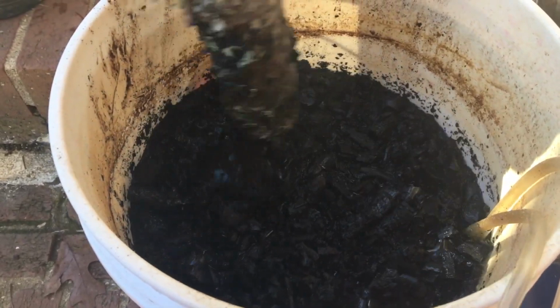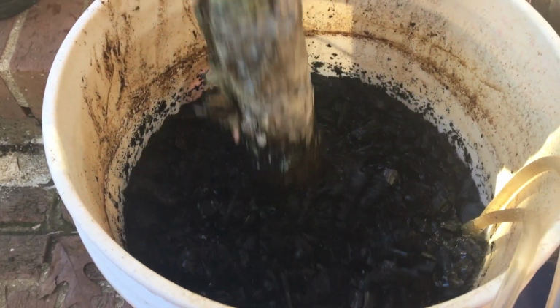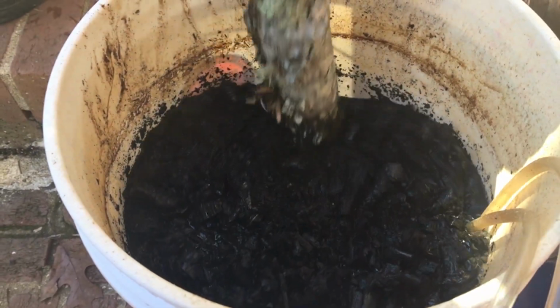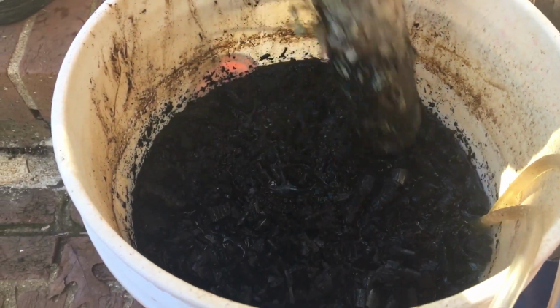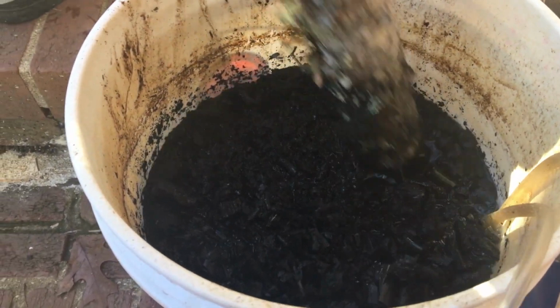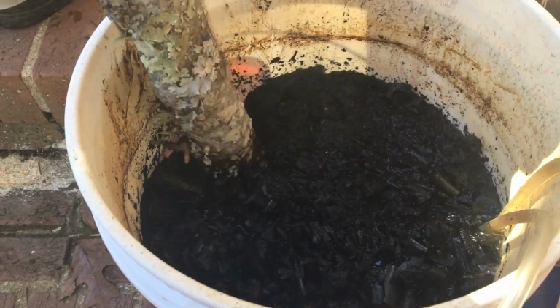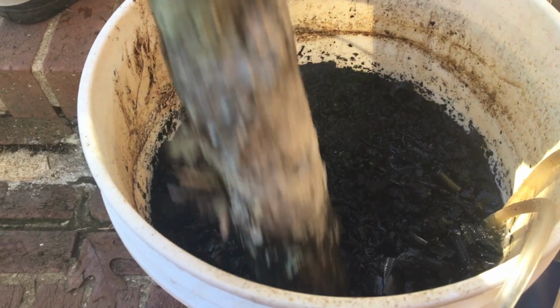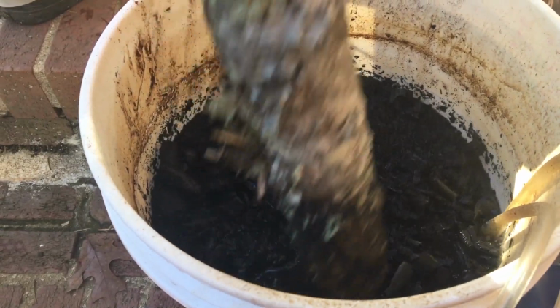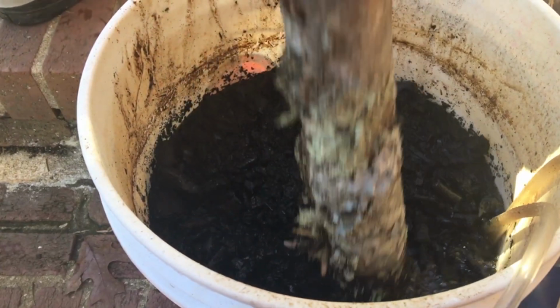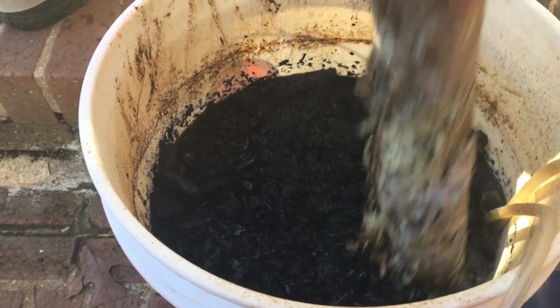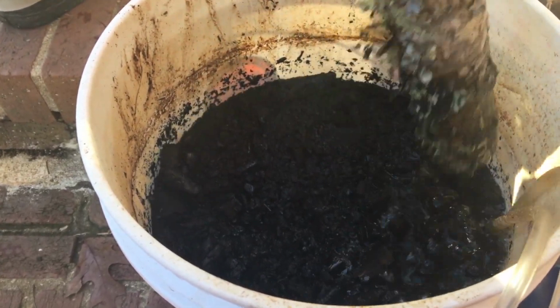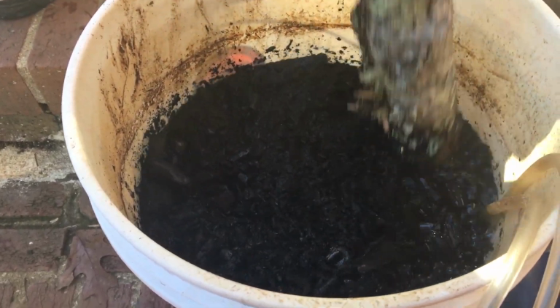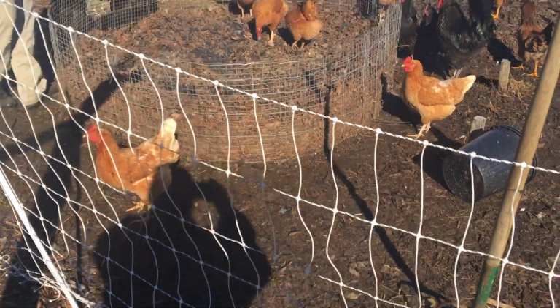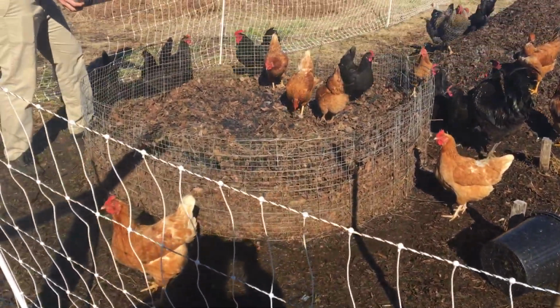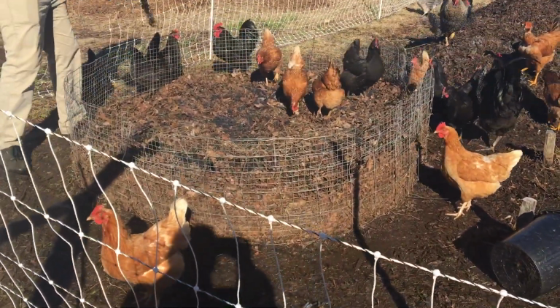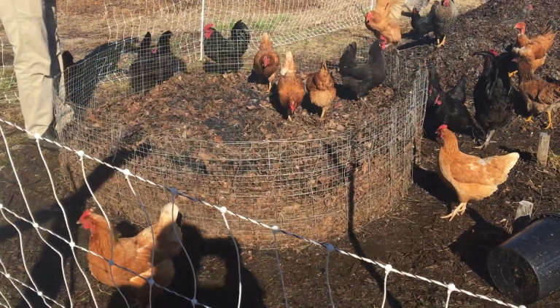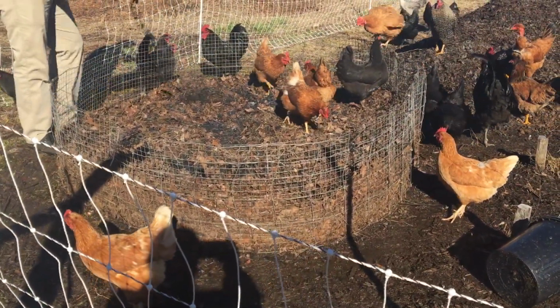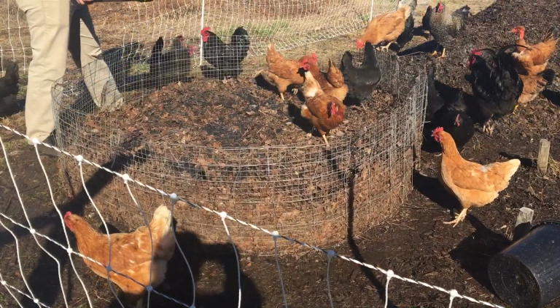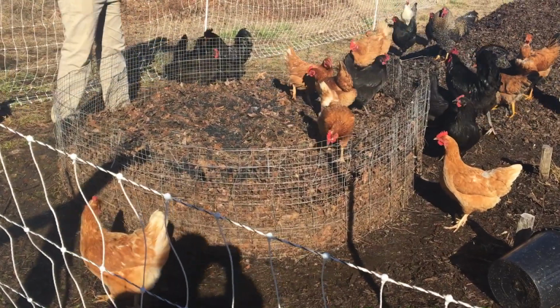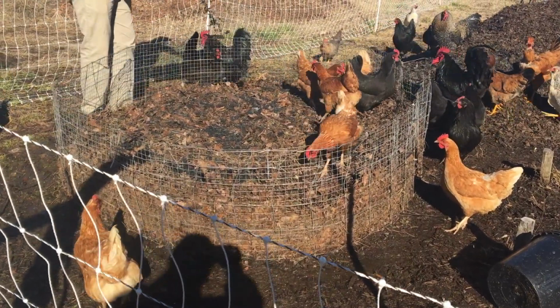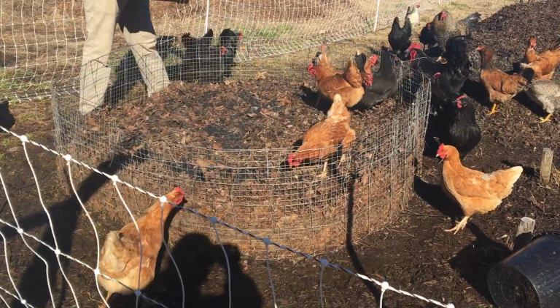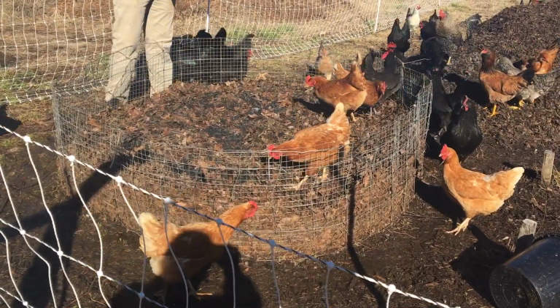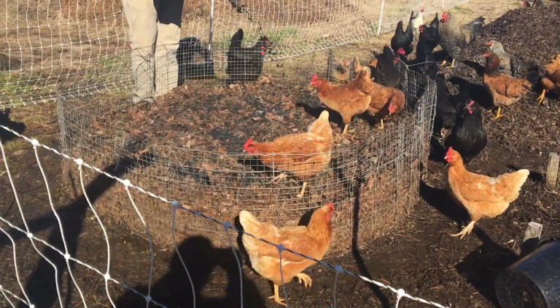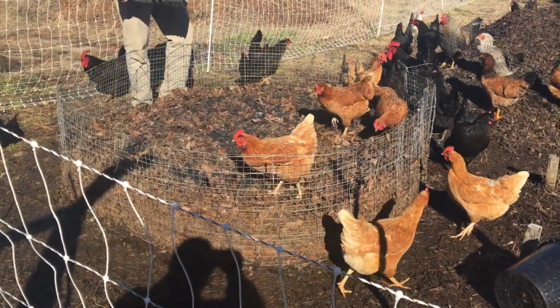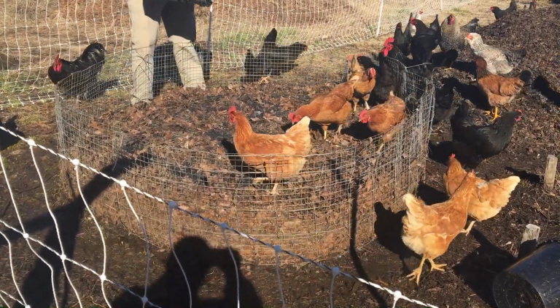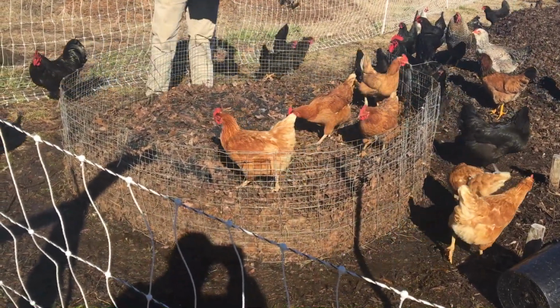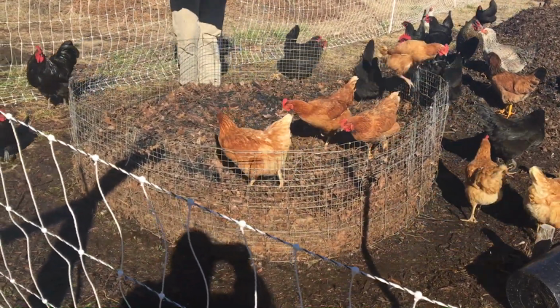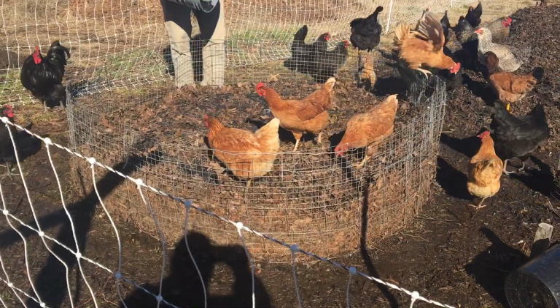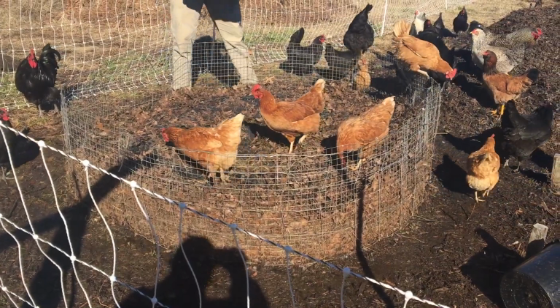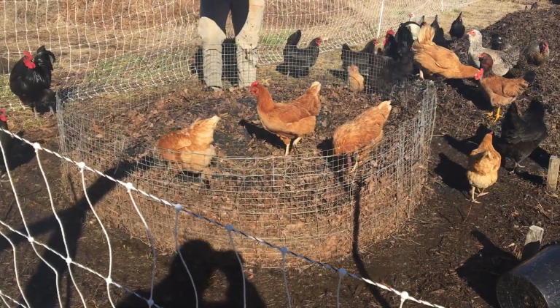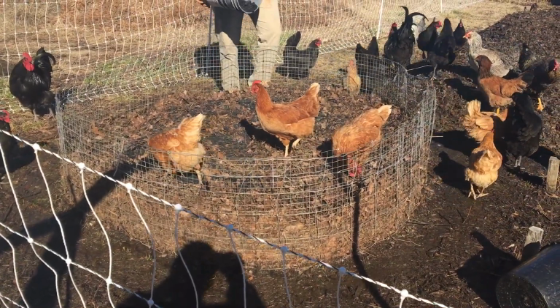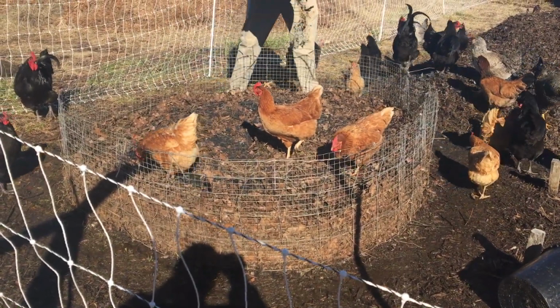The next method we're going to do is mix it right into our compost heap, just like that. That will be worked into the compost to decompose with everything in there and absorb all those nutrients, especially the nitrogen from the chicken poop.